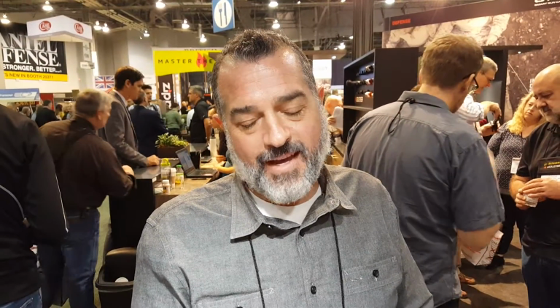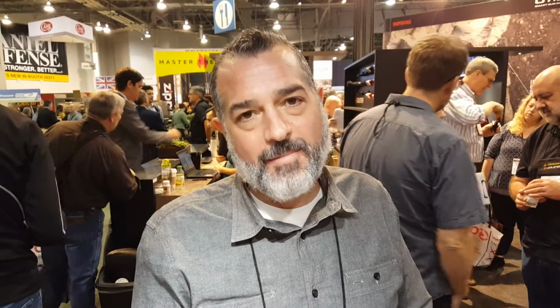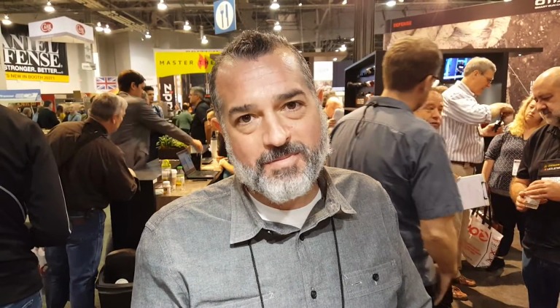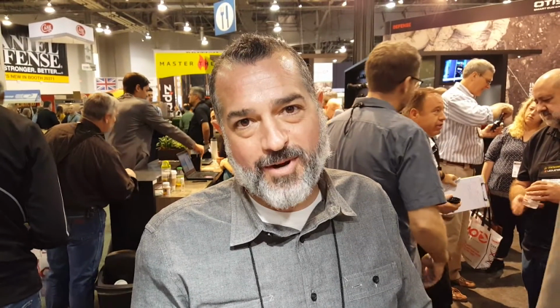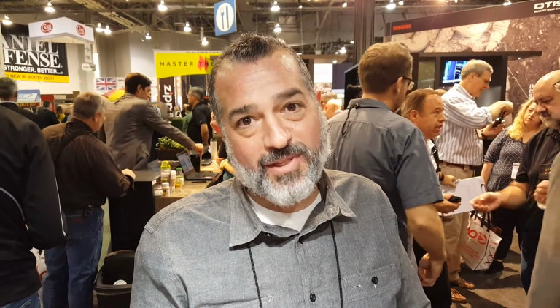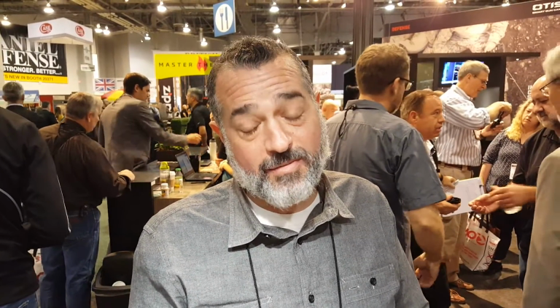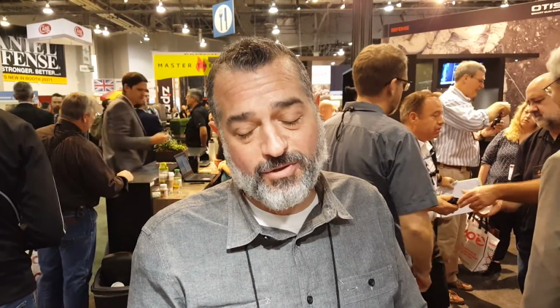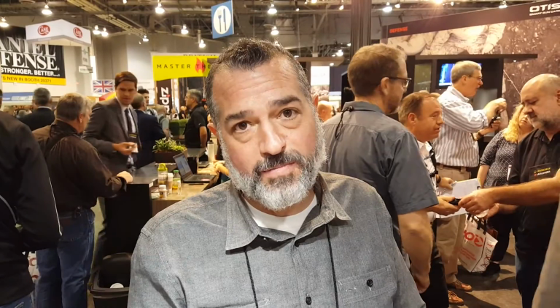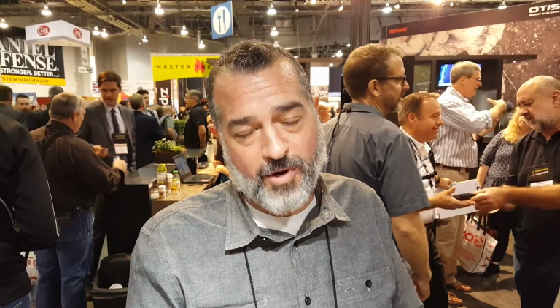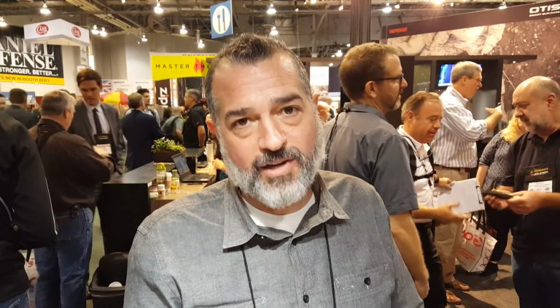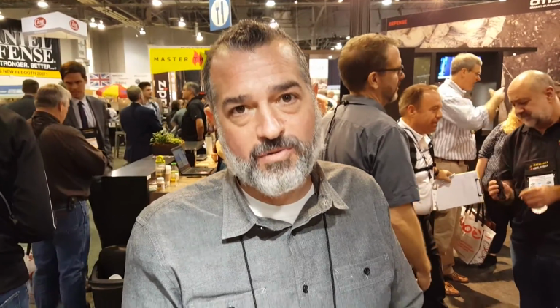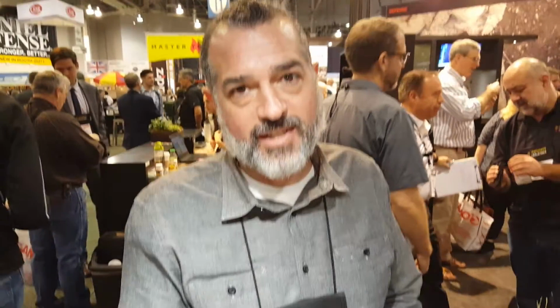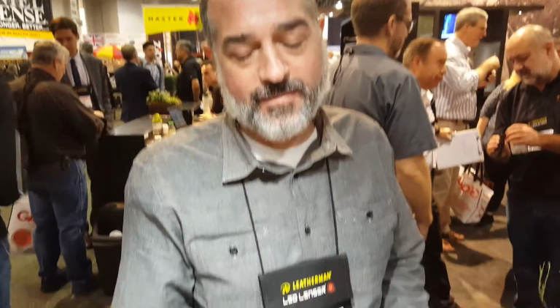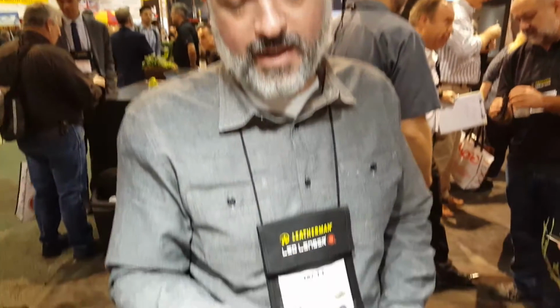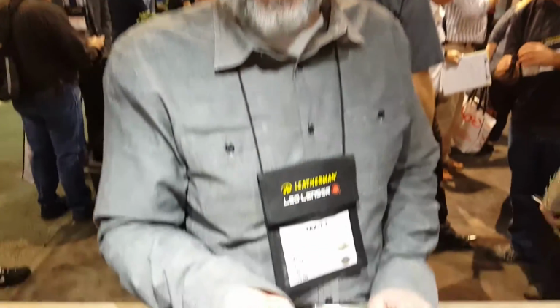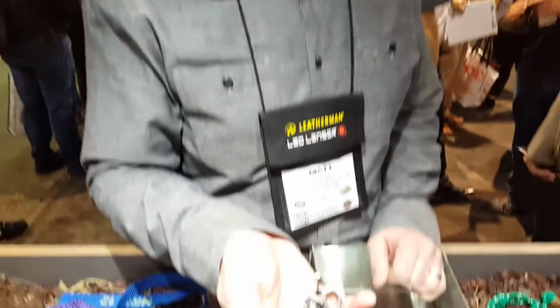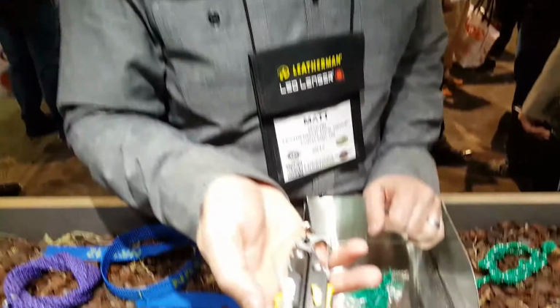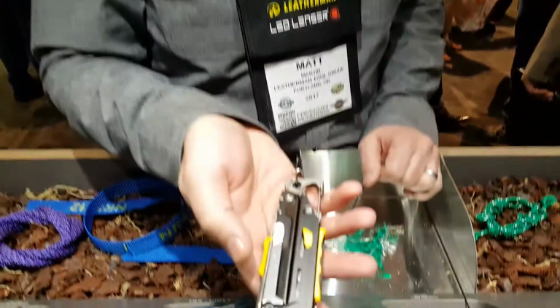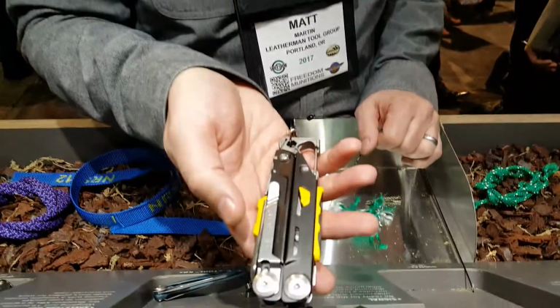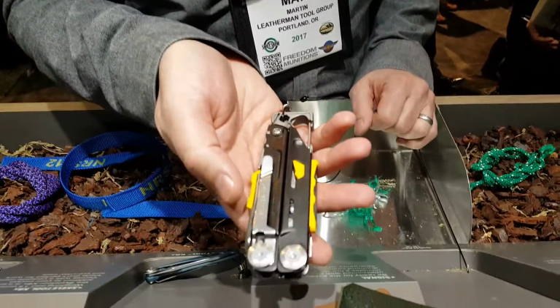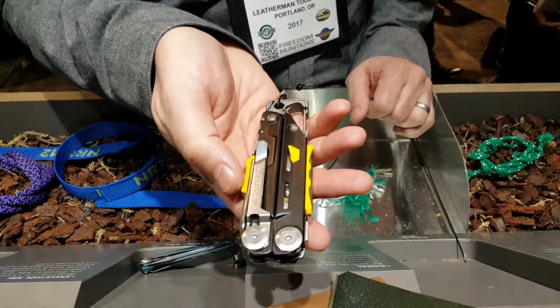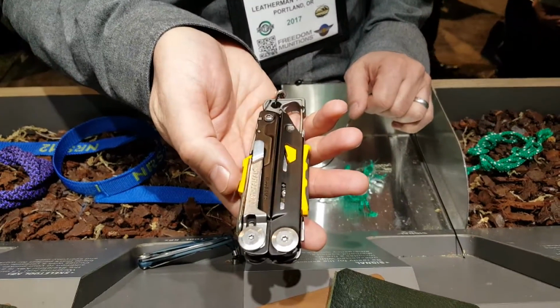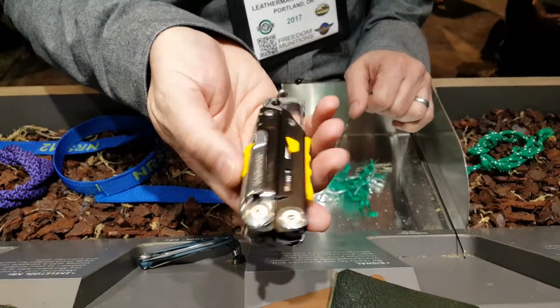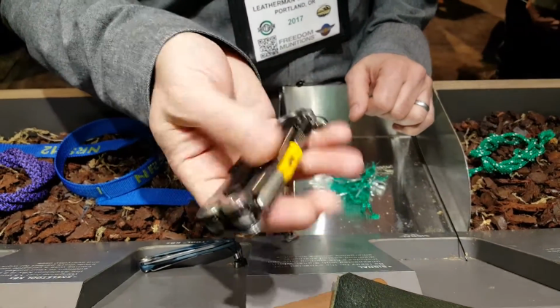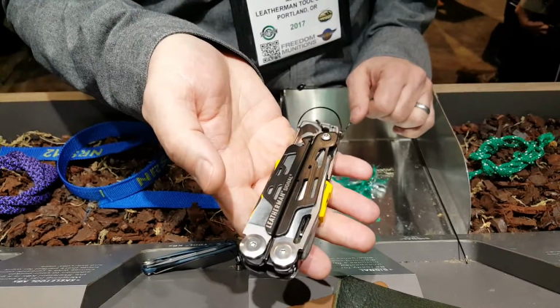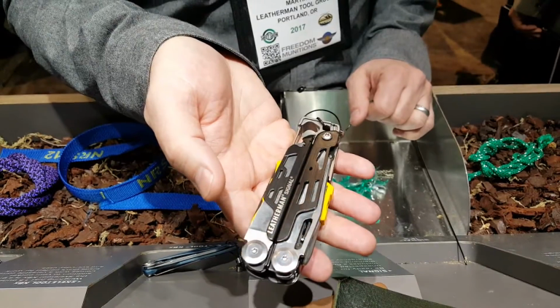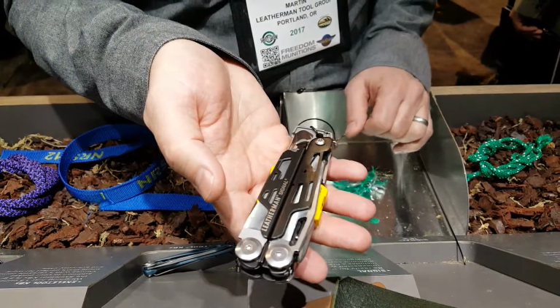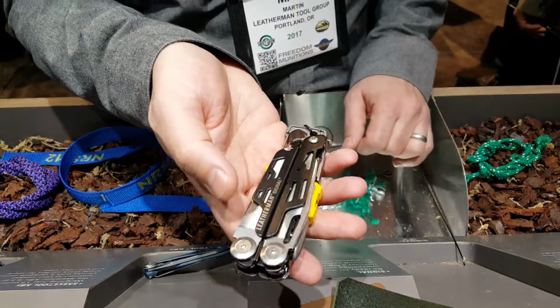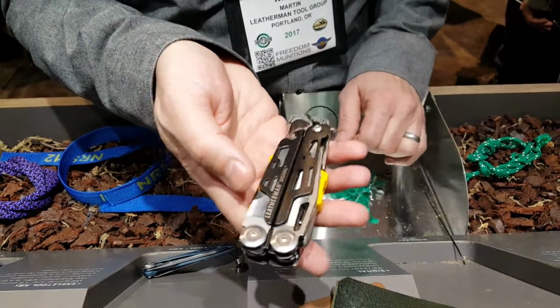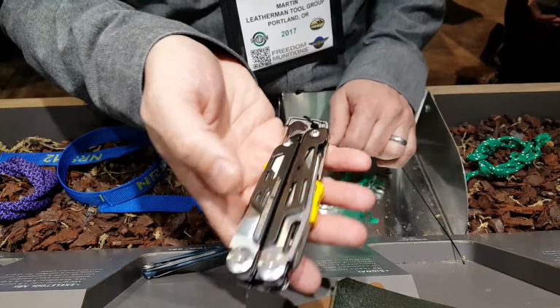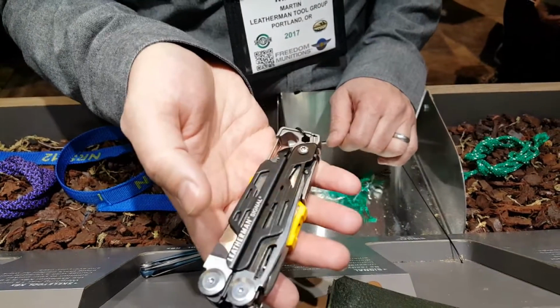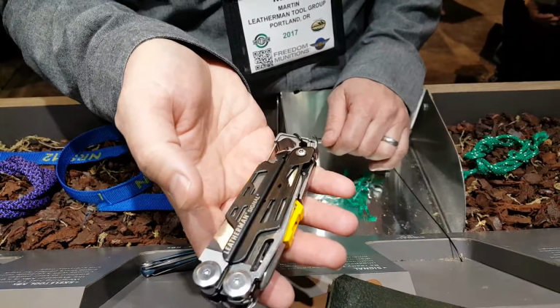Hi, my name is Matt Hart with Leatherman Tool Group, and I'm going to walk you through the Signal. The Signal is one of our favorite tools — it's chock full of features that I'm going to run you through.